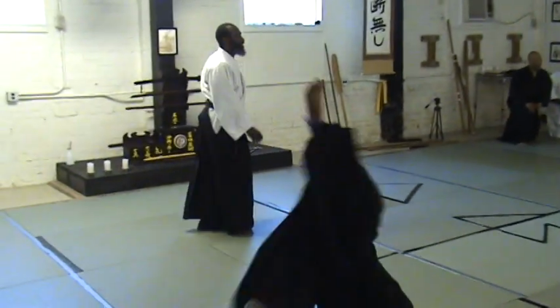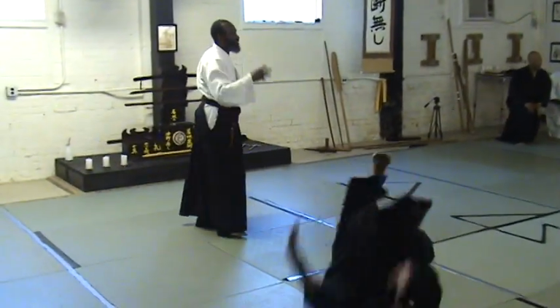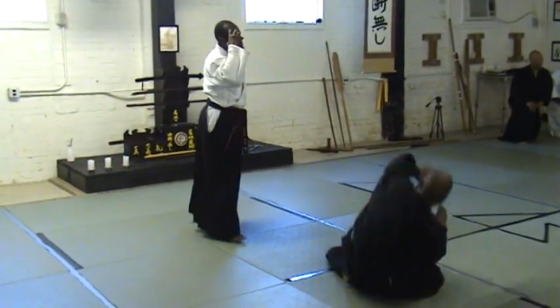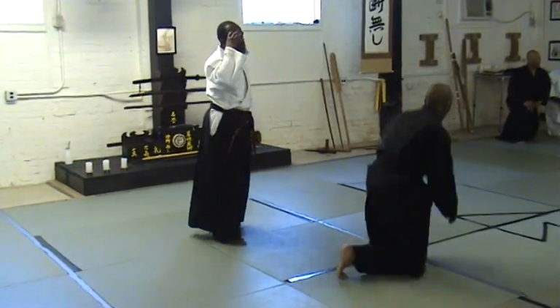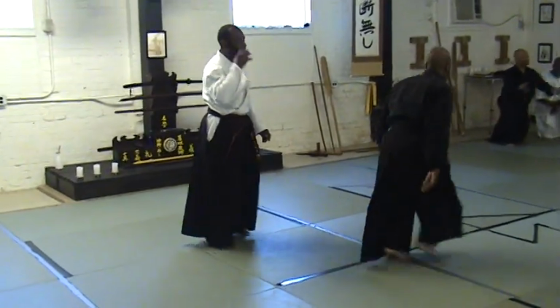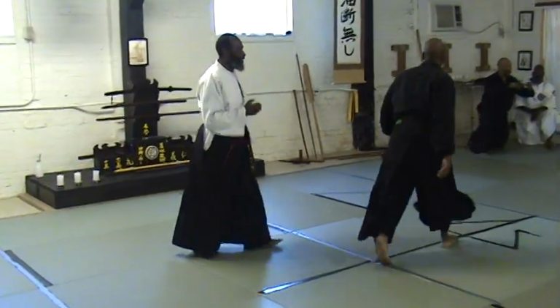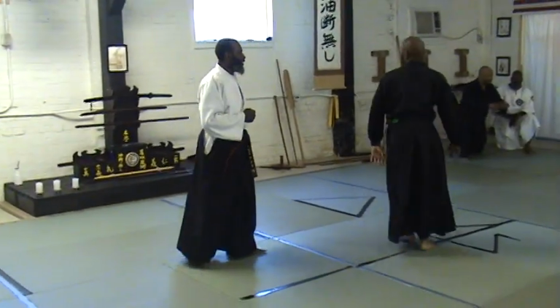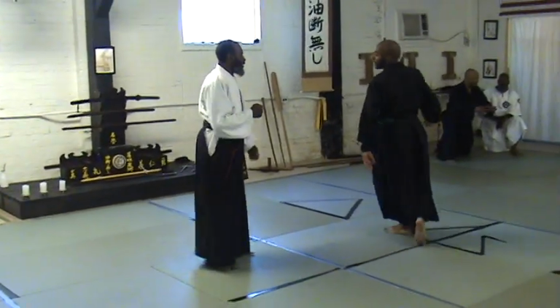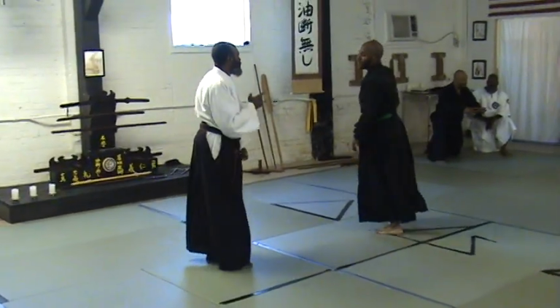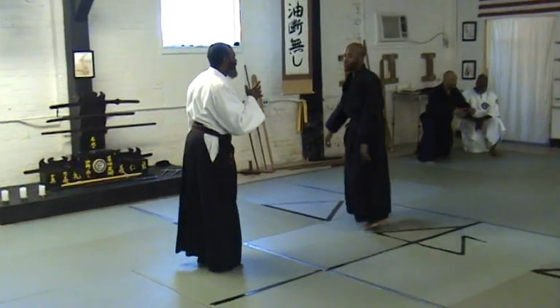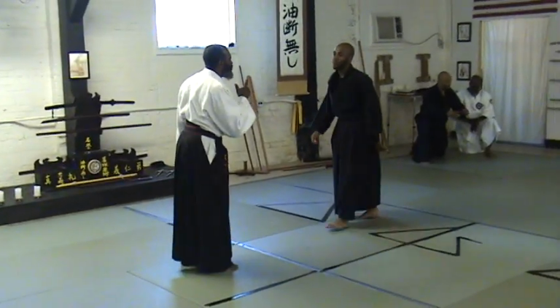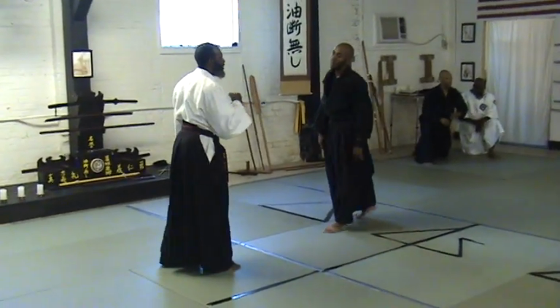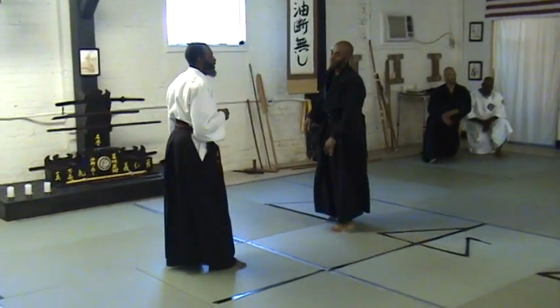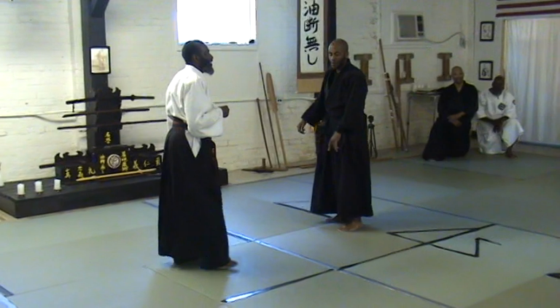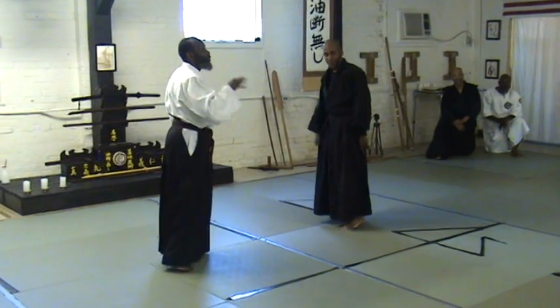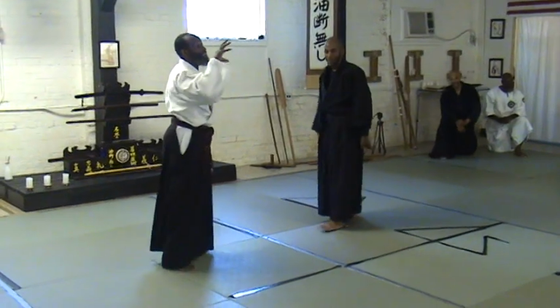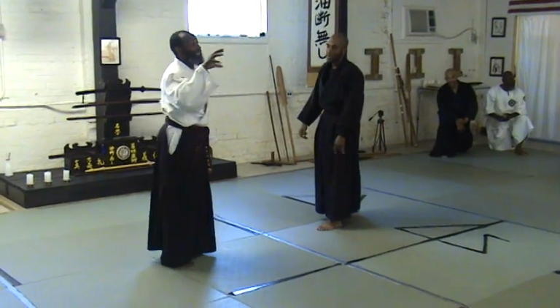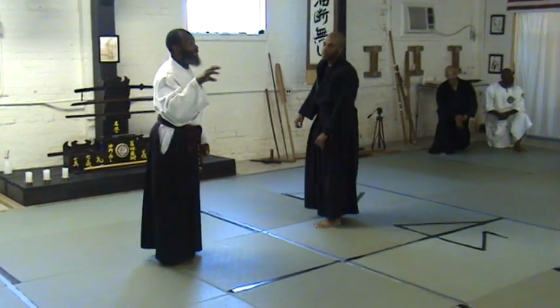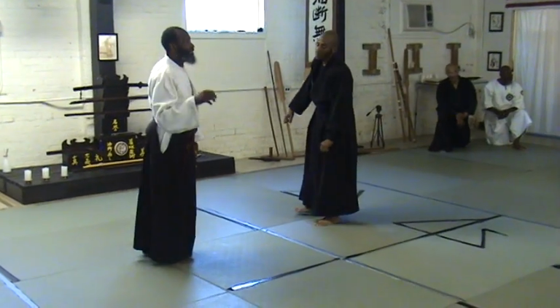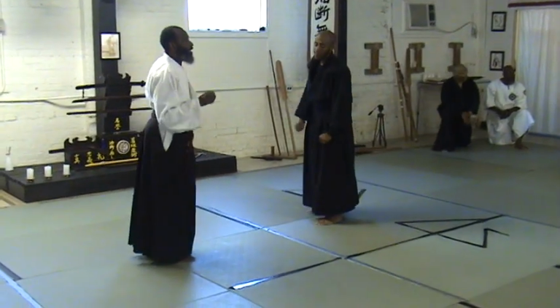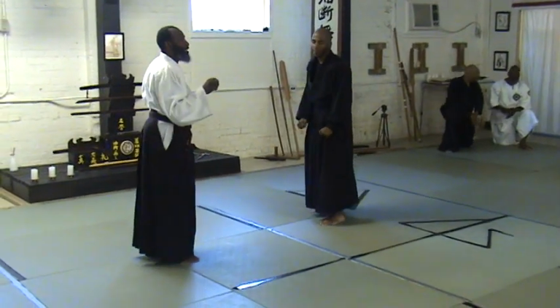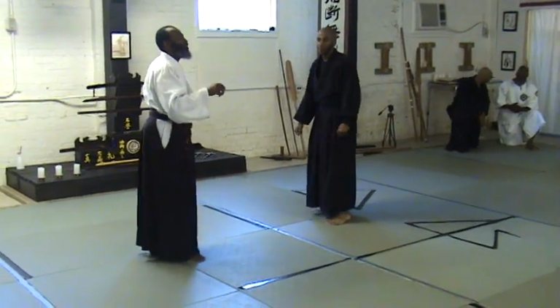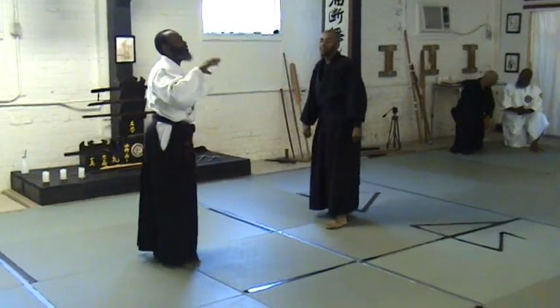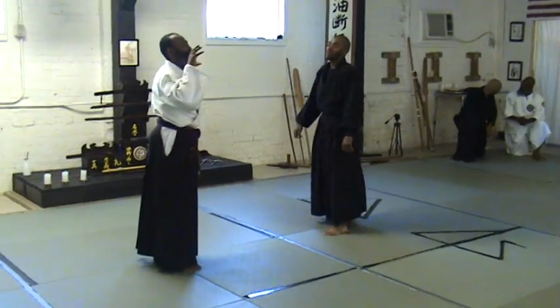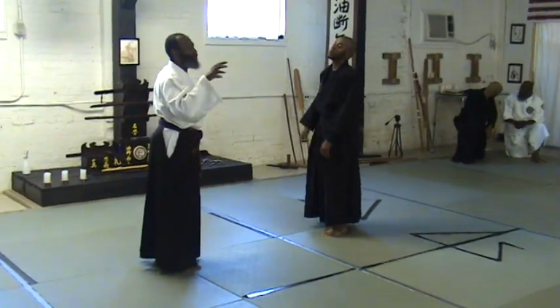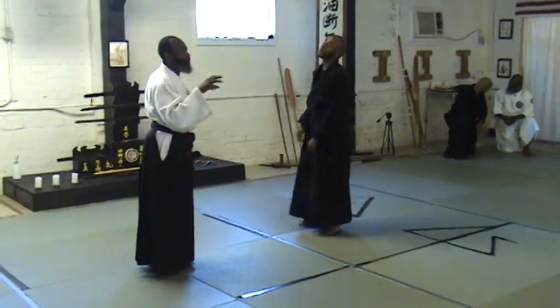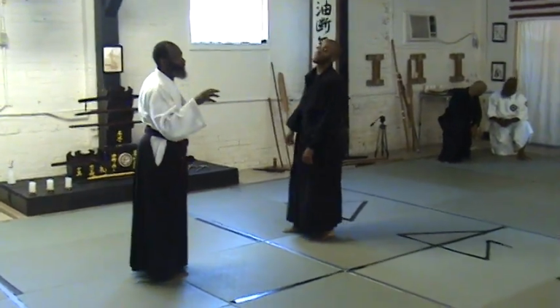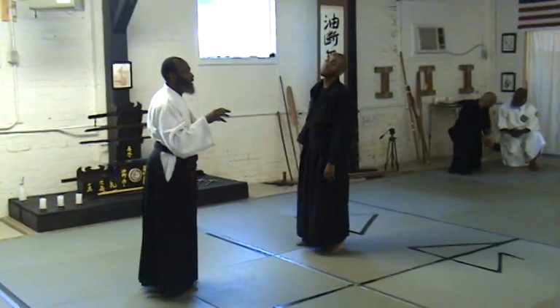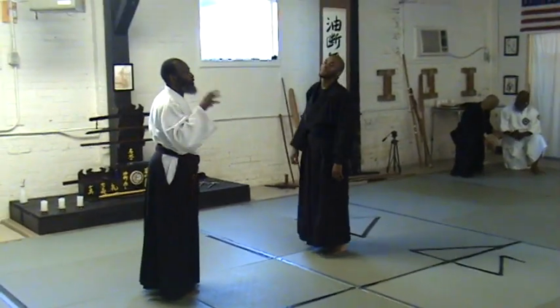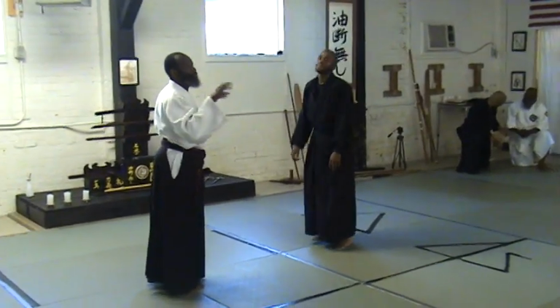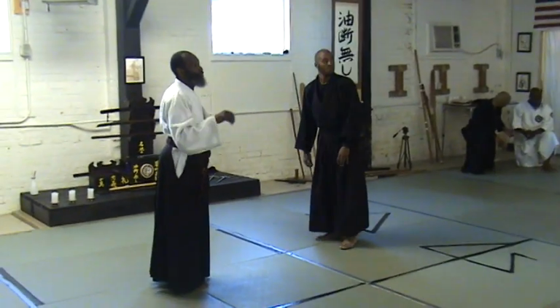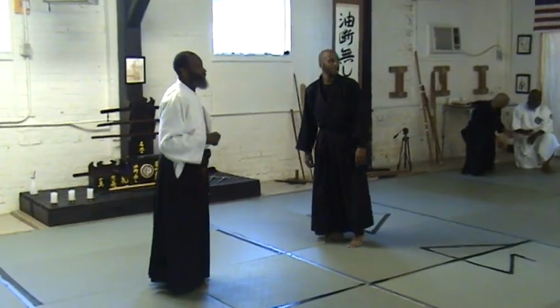This movement, this block, this touch, this blending technique — why? Because I want to control. I want to control the punch.